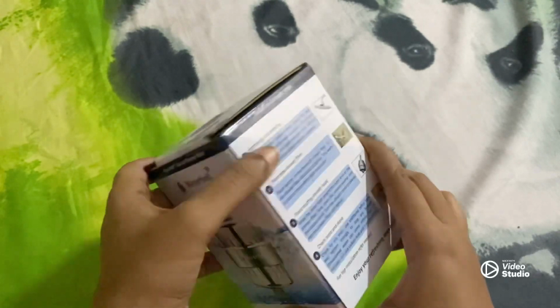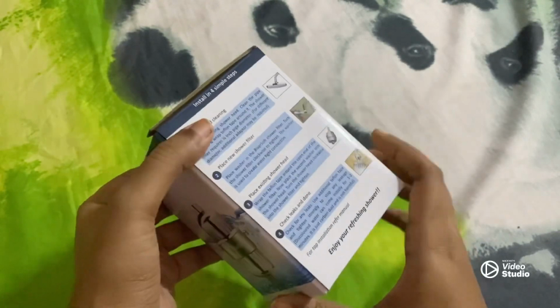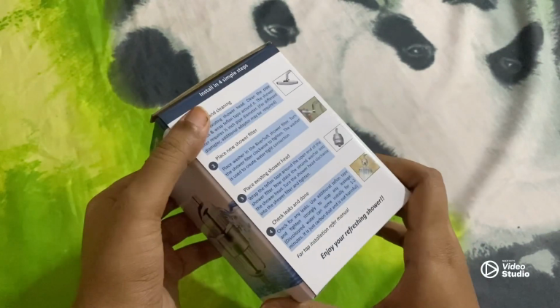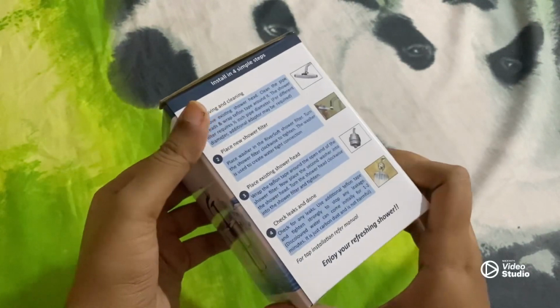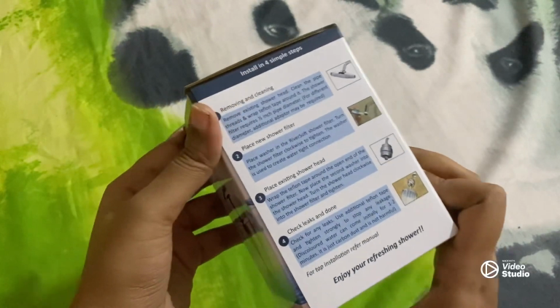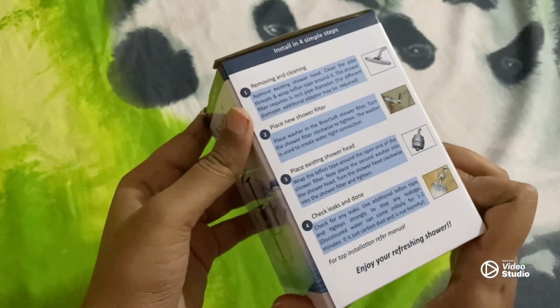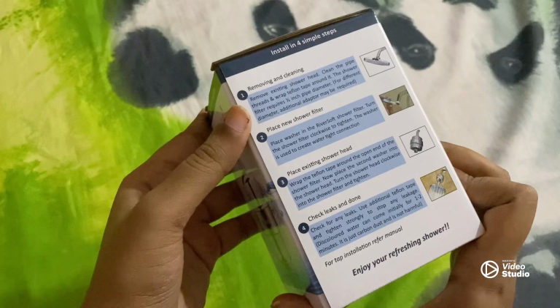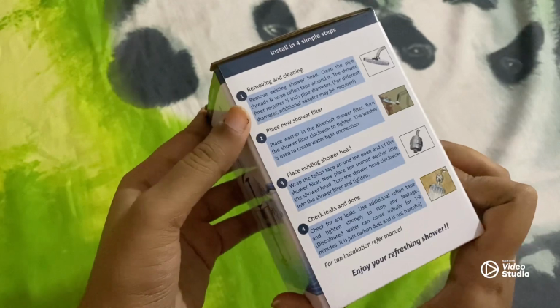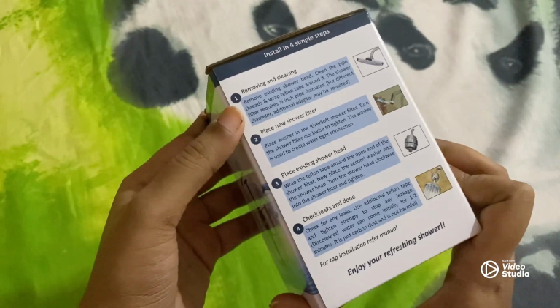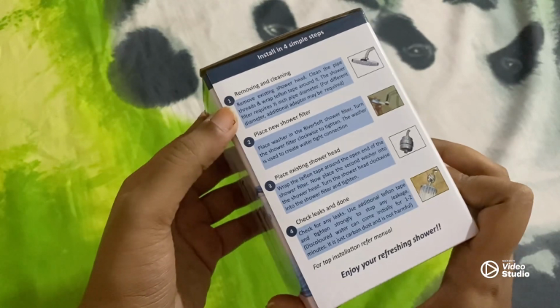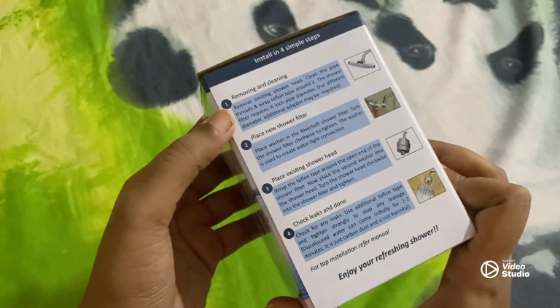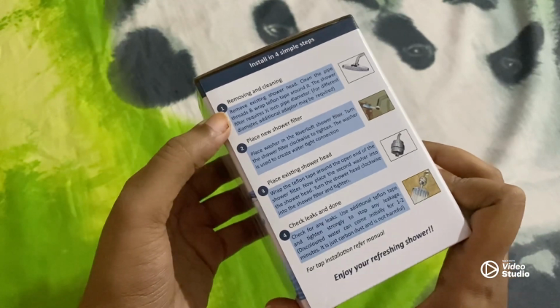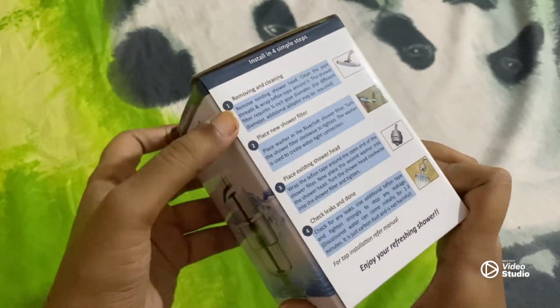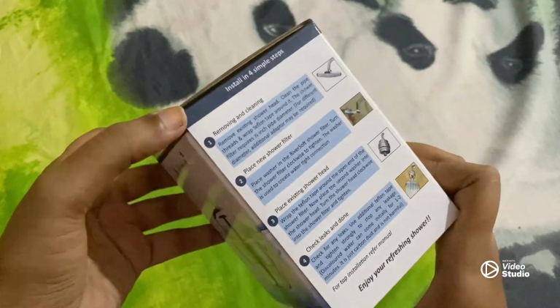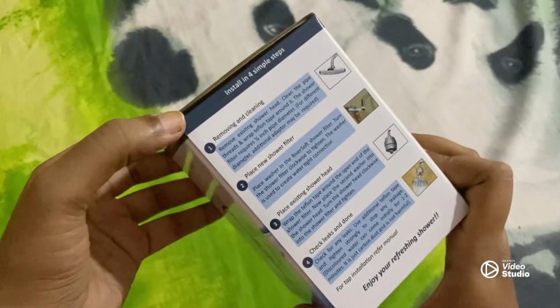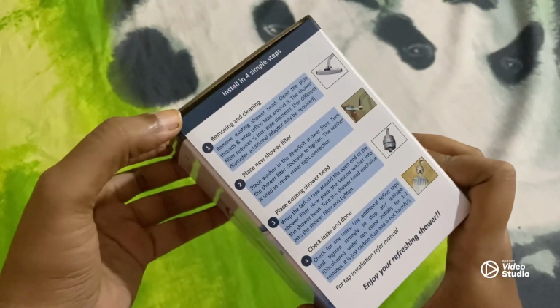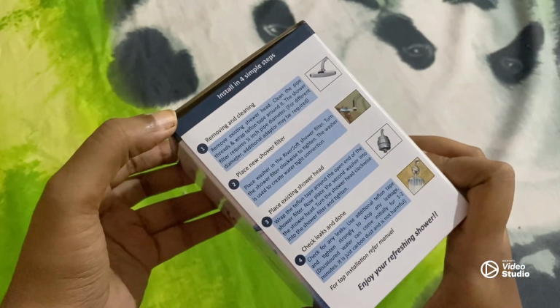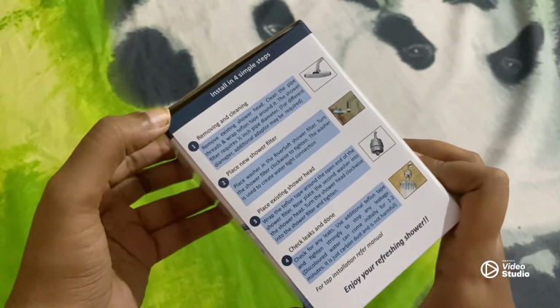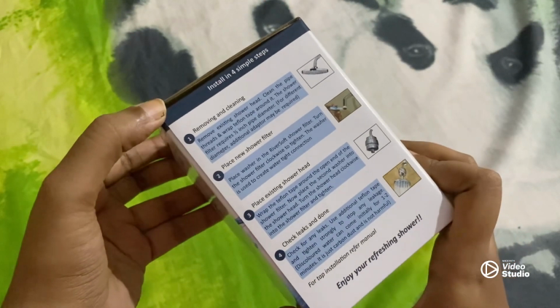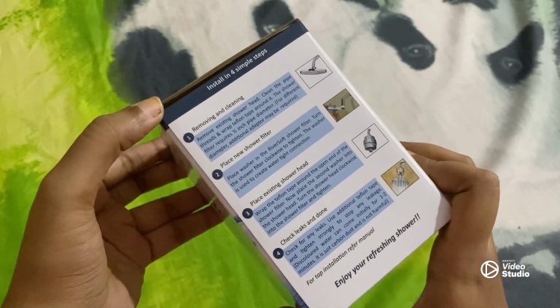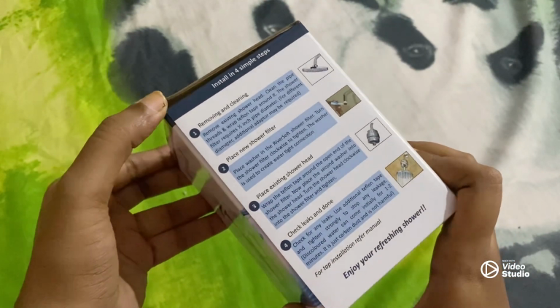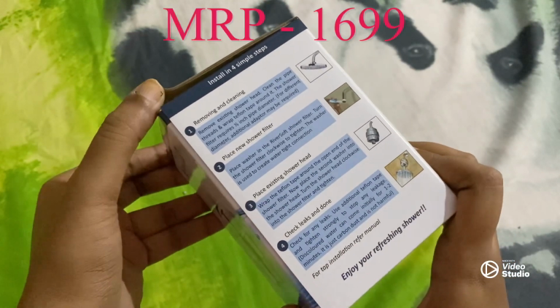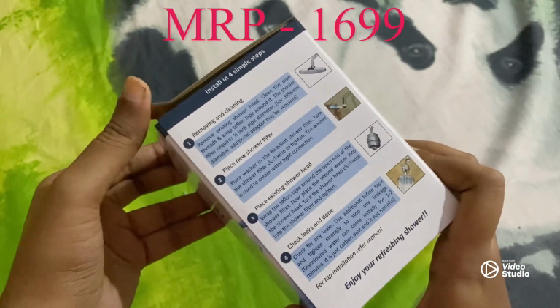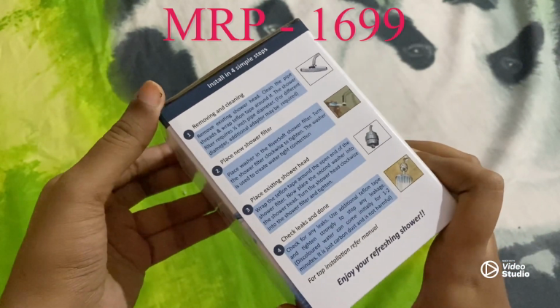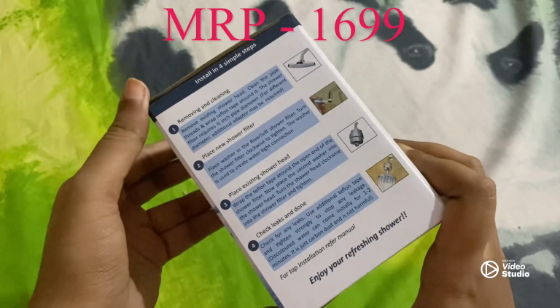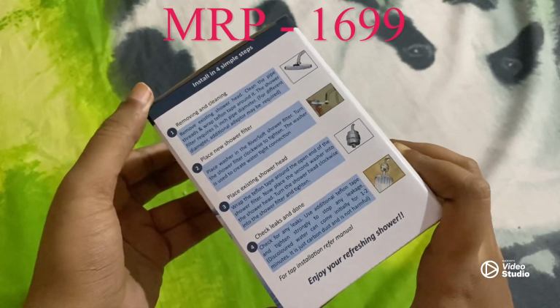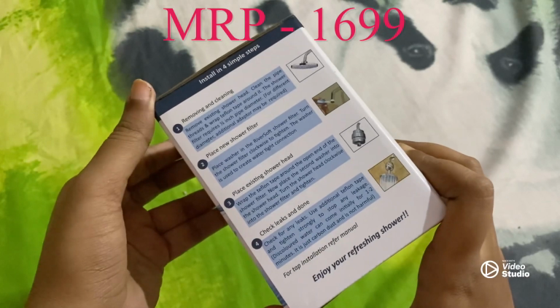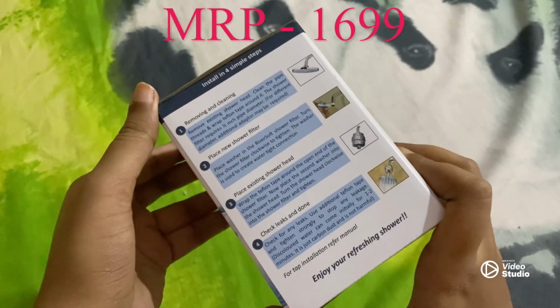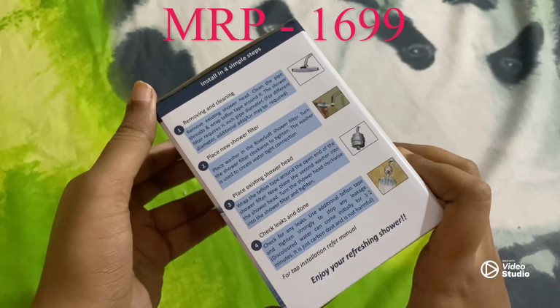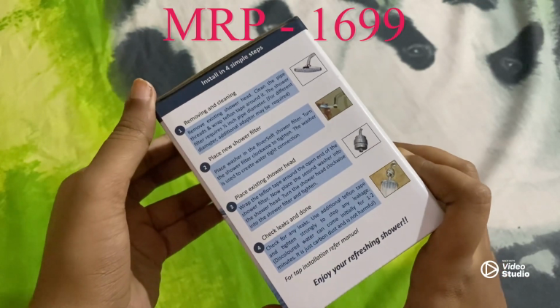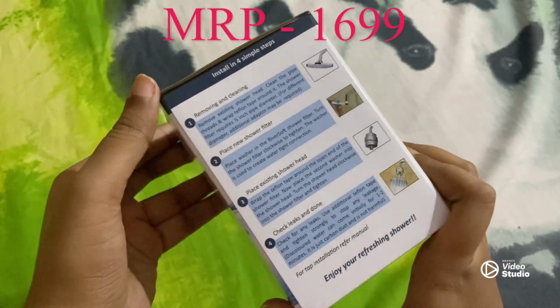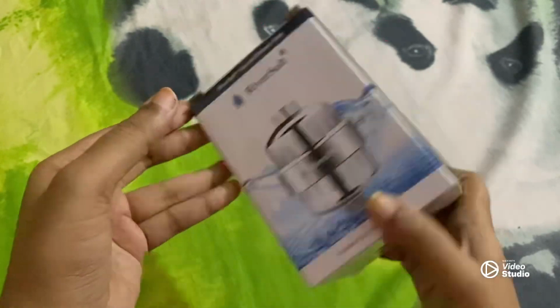So basically this is for bore well water or hard water. I'm experiencing a lot of hair fall because of hard water, and it's spoiling my skin as well, so I thought I will try this out.